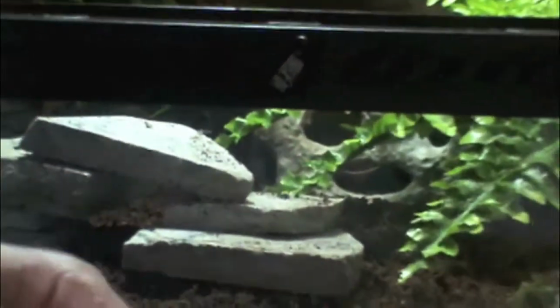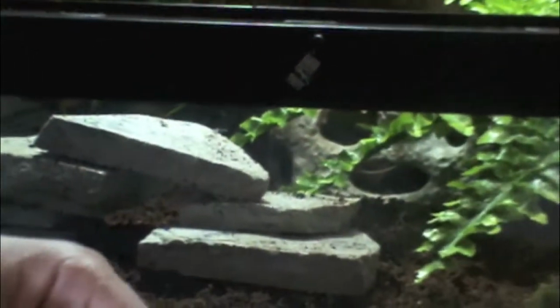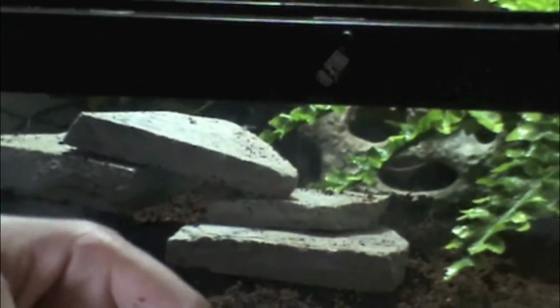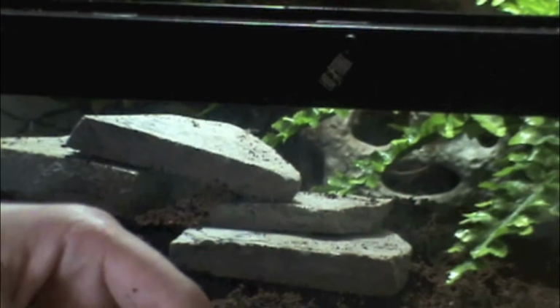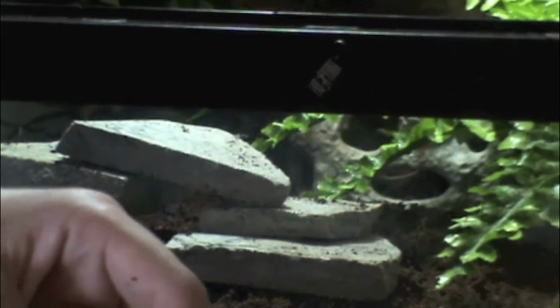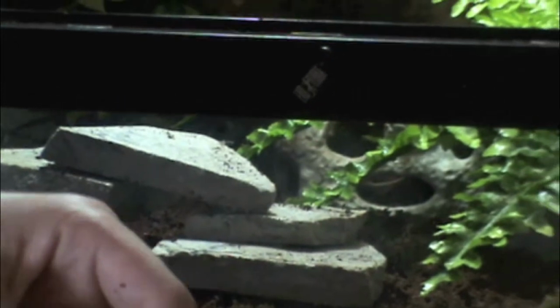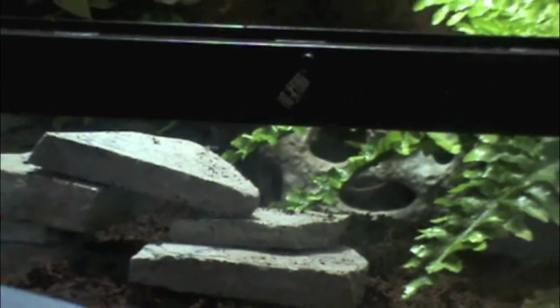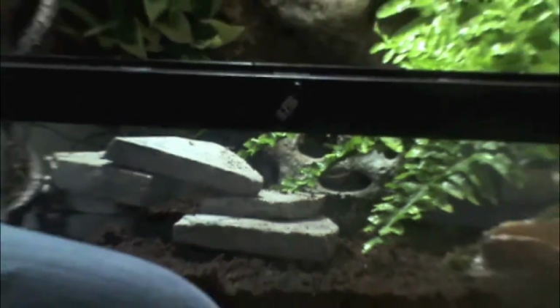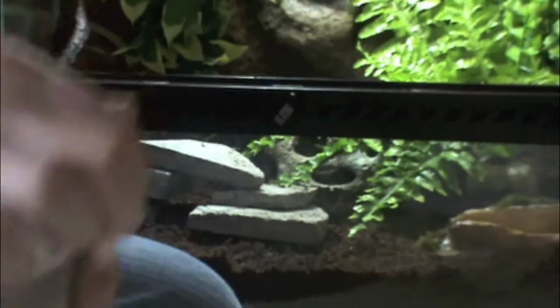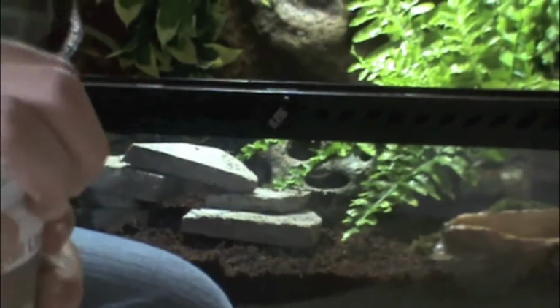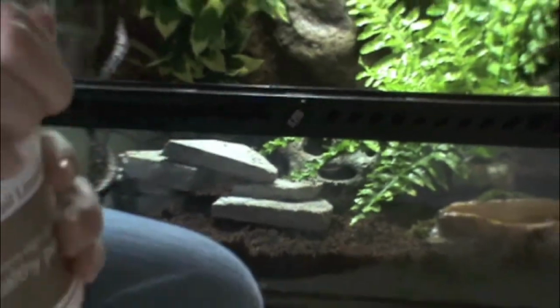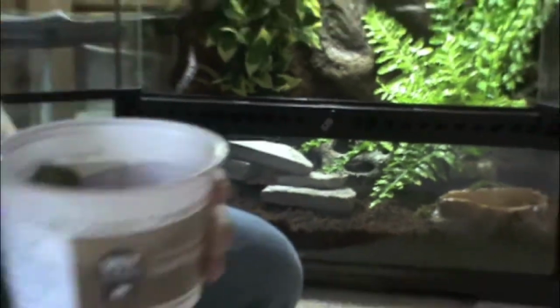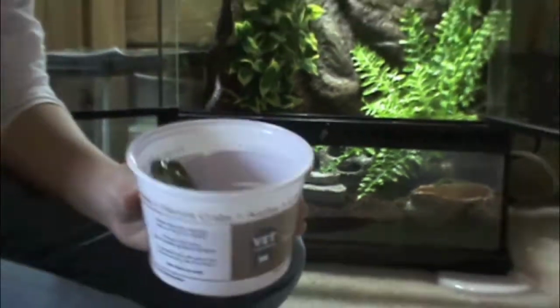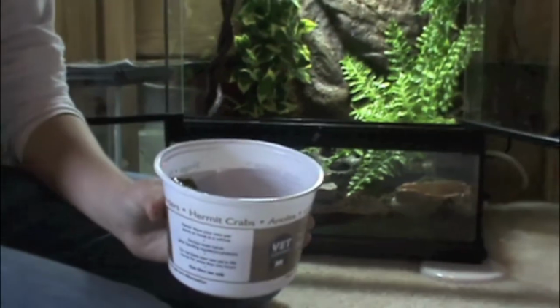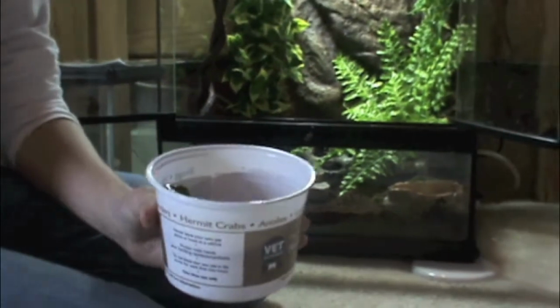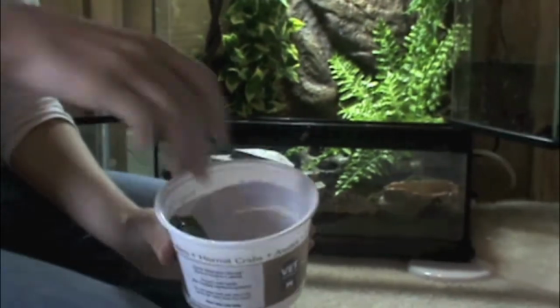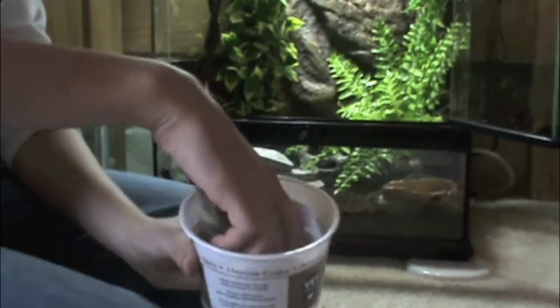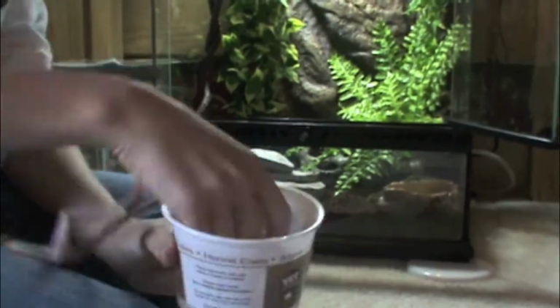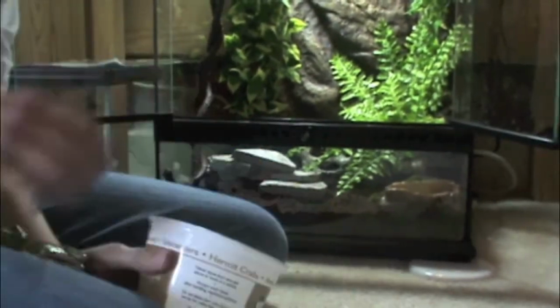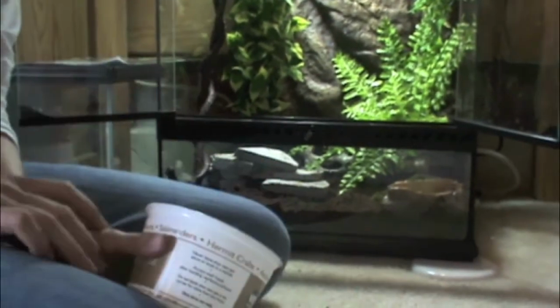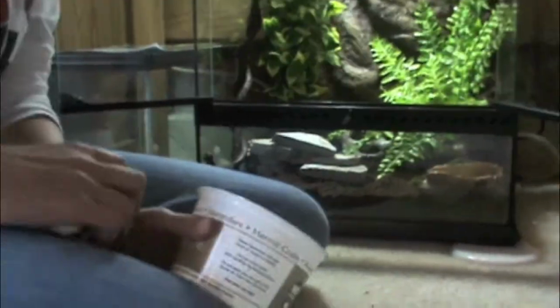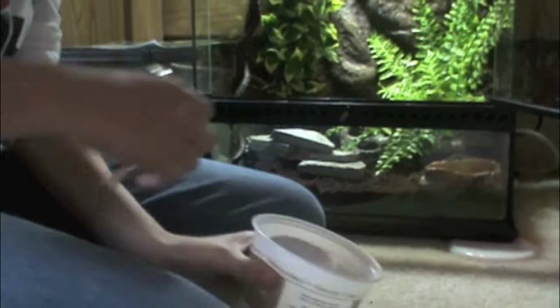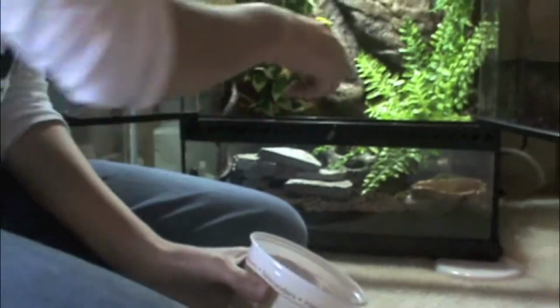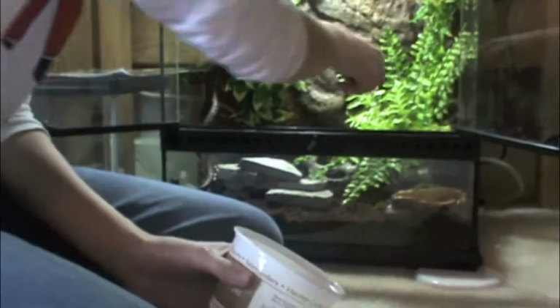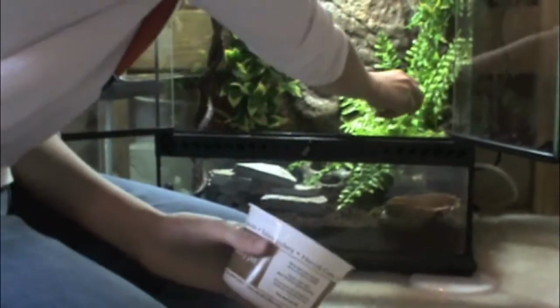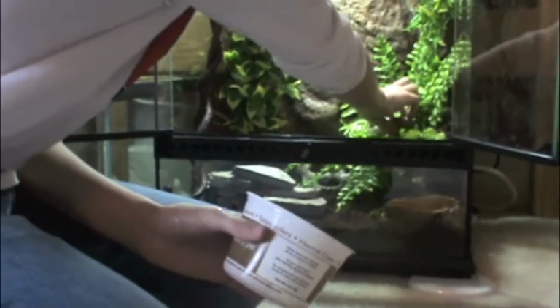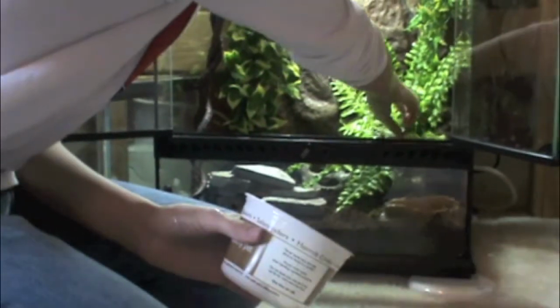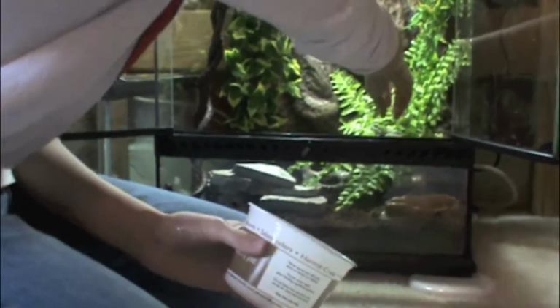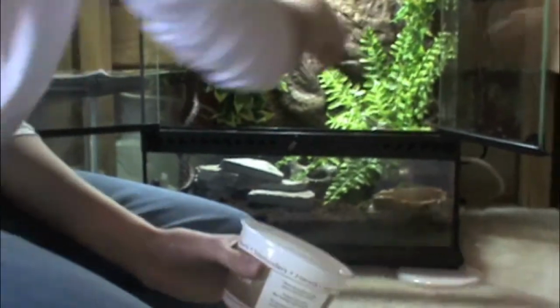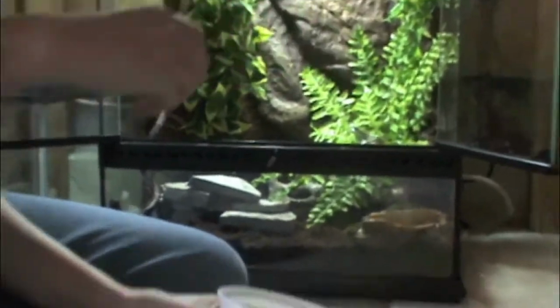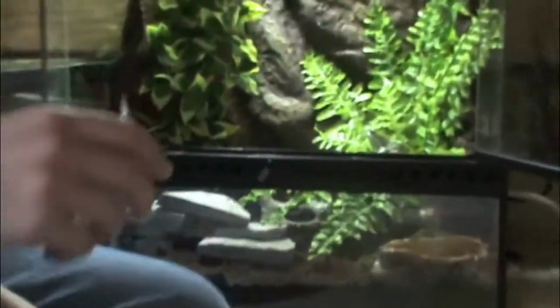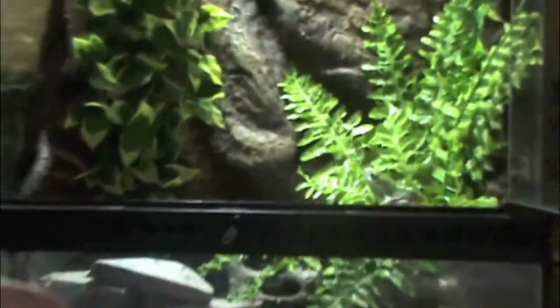Now we're going to add the tree frog. Thanks for watching.